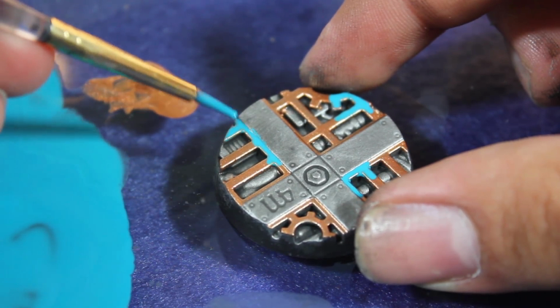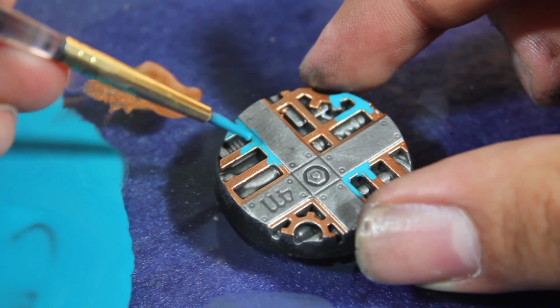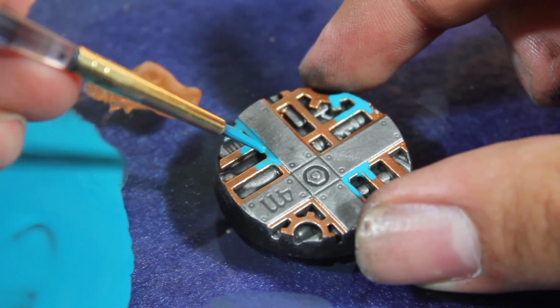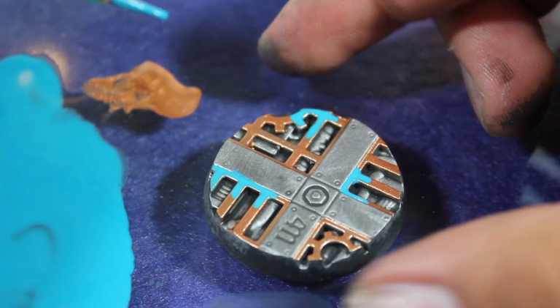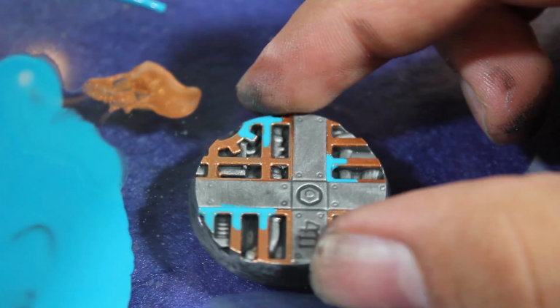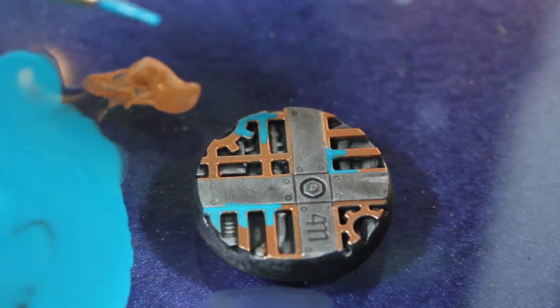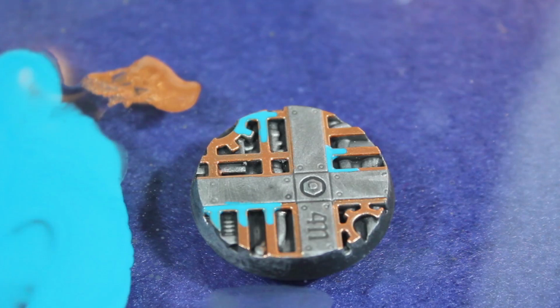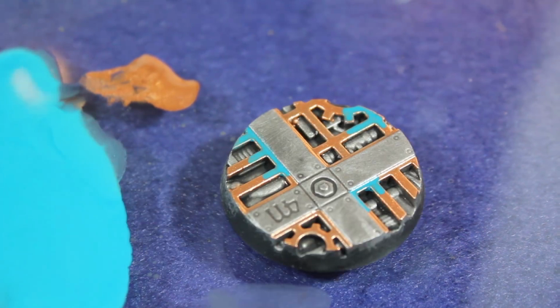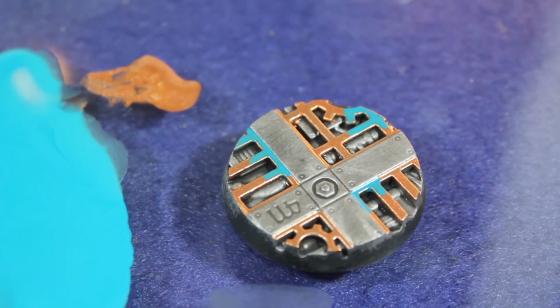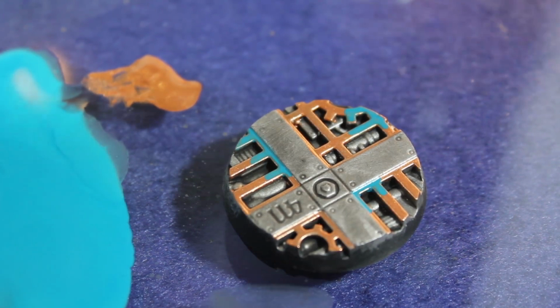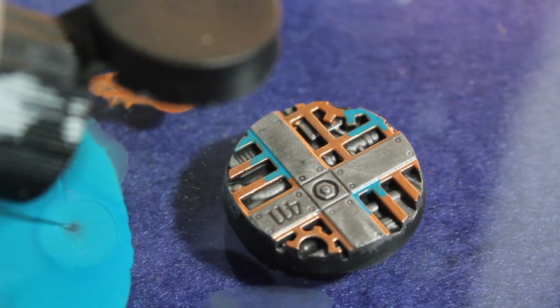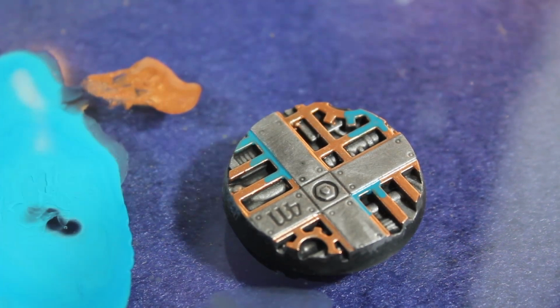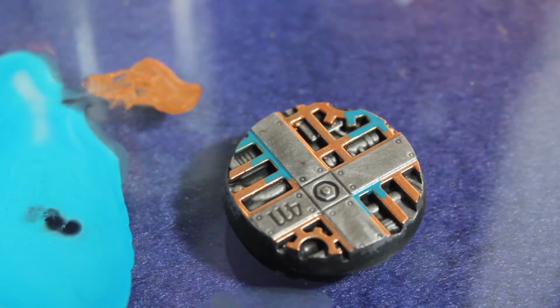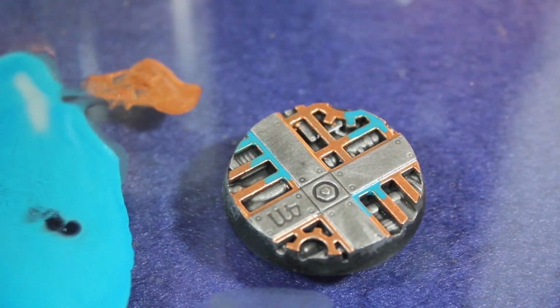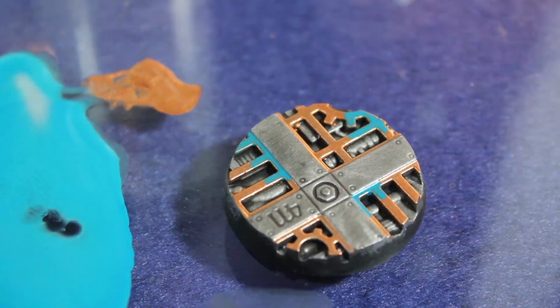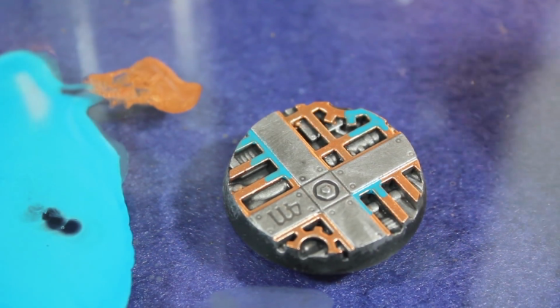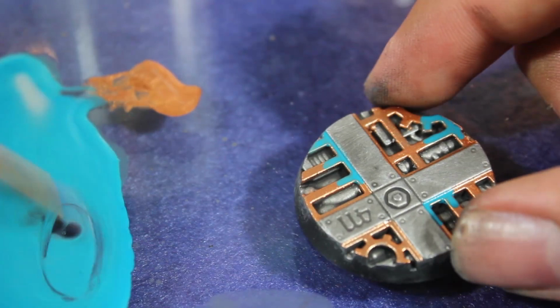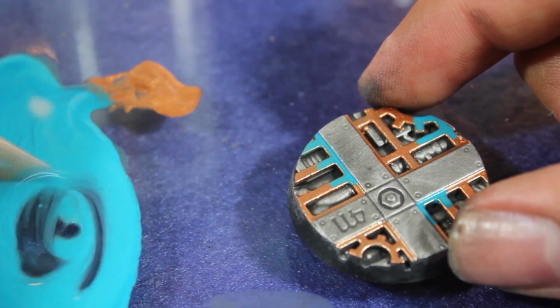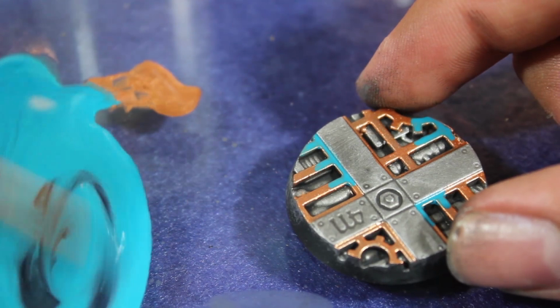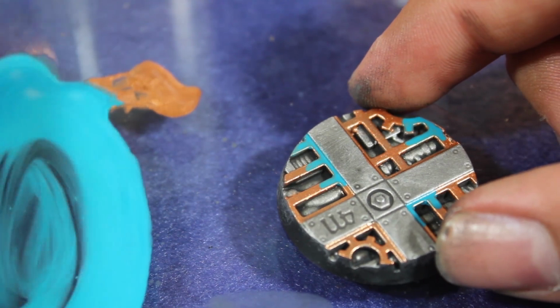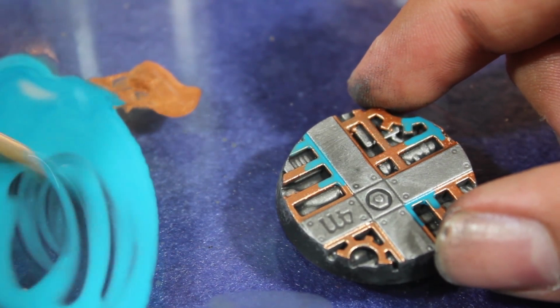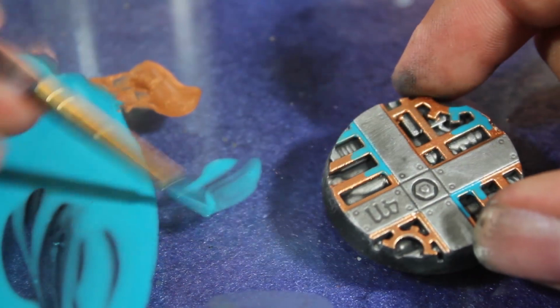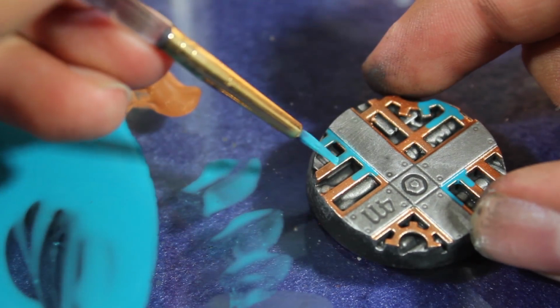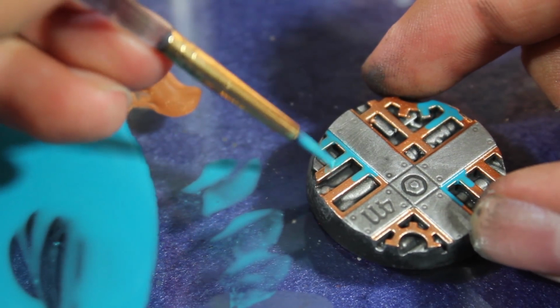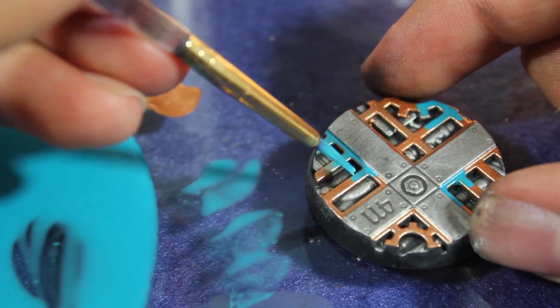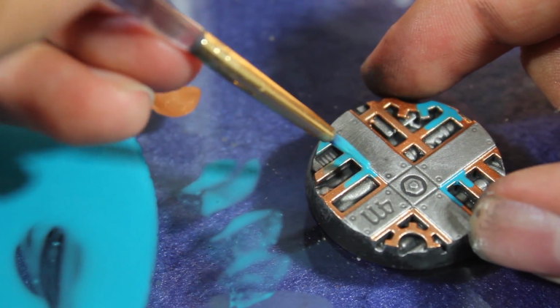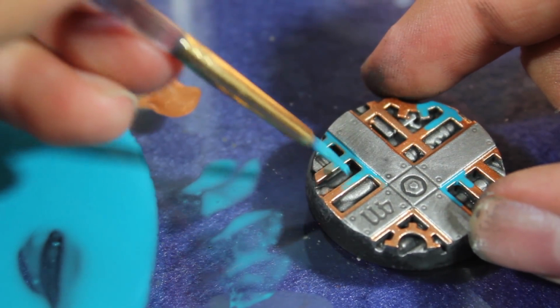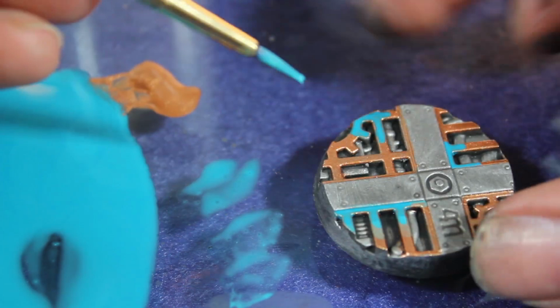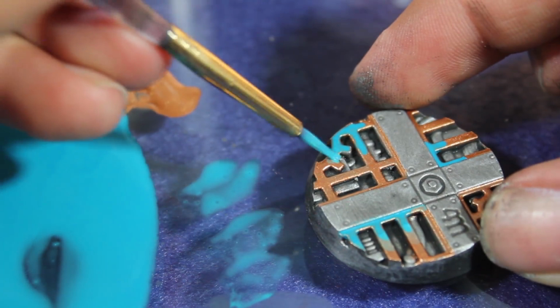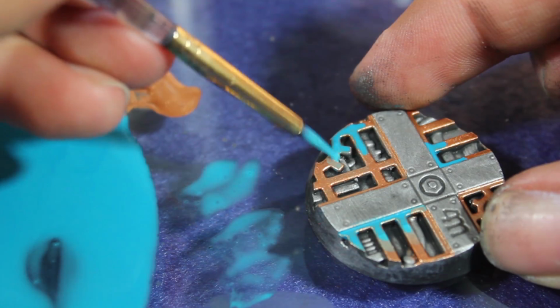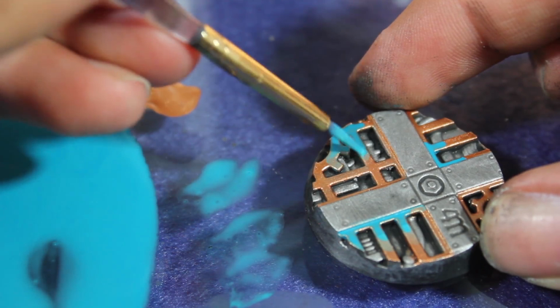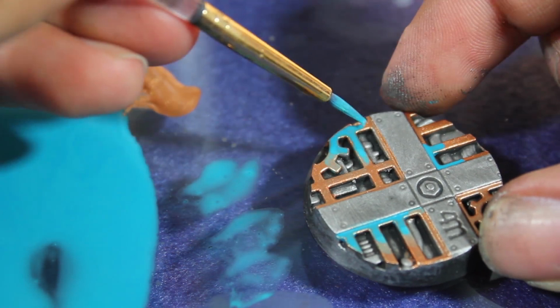Right now I'm just picking out some areas to use this as an accent color. I'm not doing too much work blending it out, because that's what I'll be doing in the next step. I added quite a bit more thinner, and then I used this watered-down Sotek Green to blend out the blue.